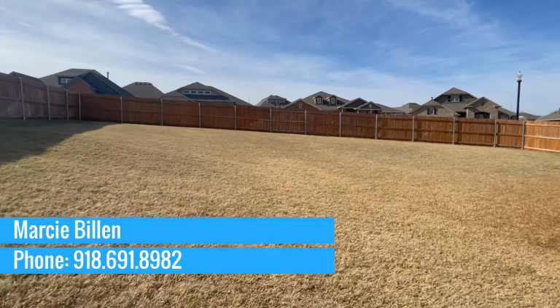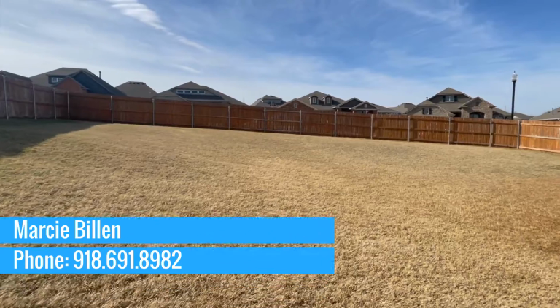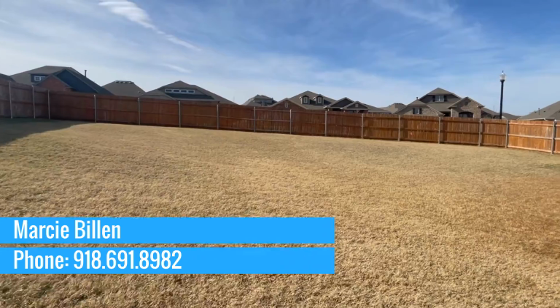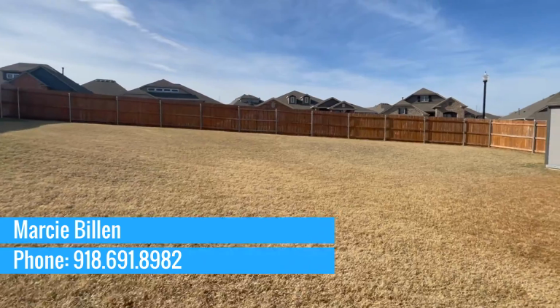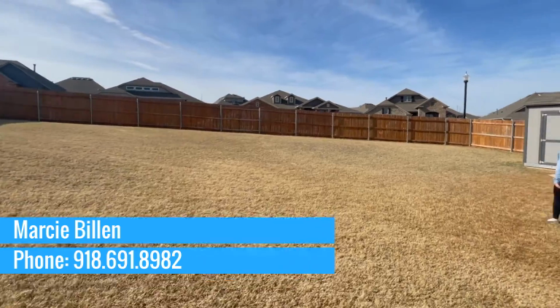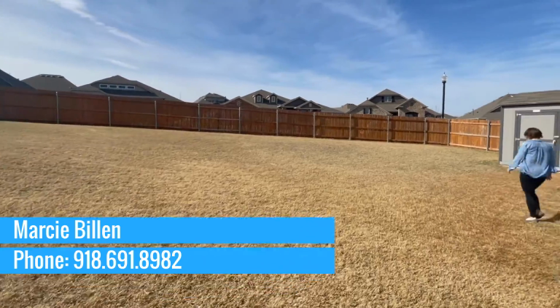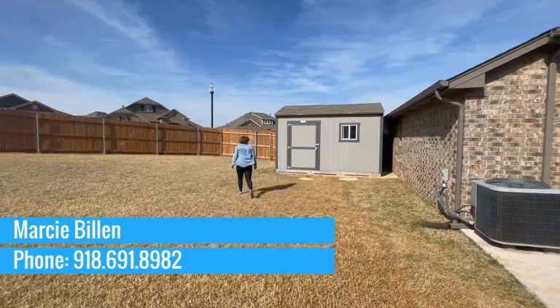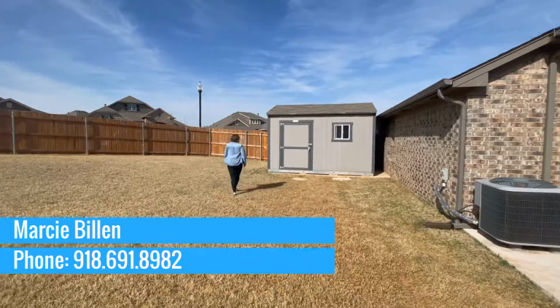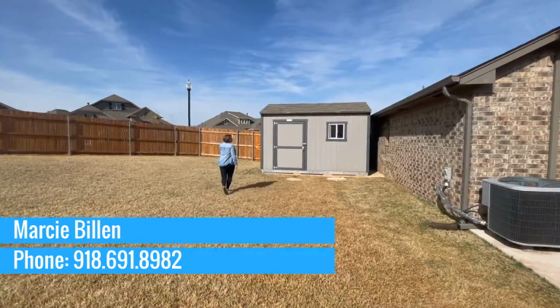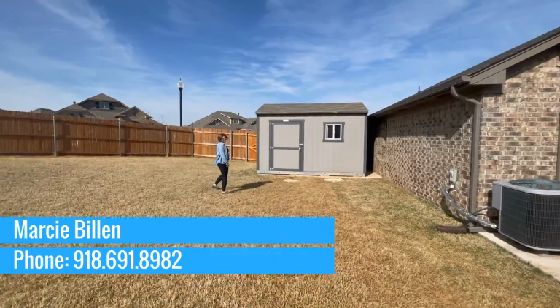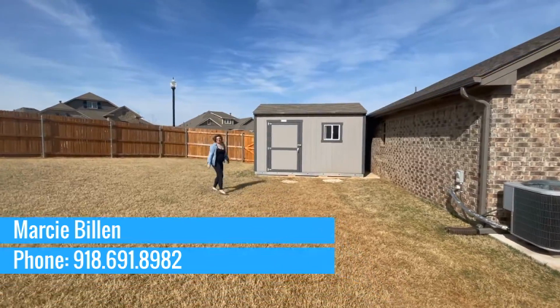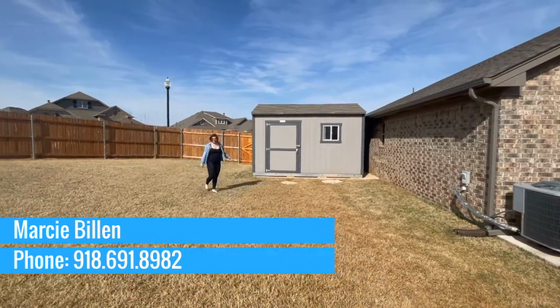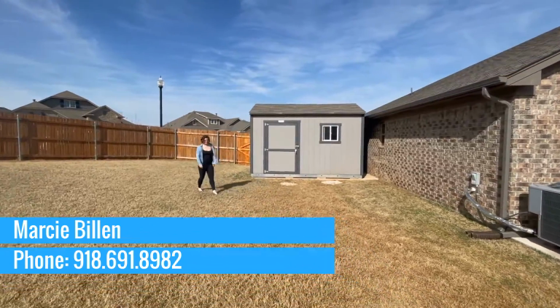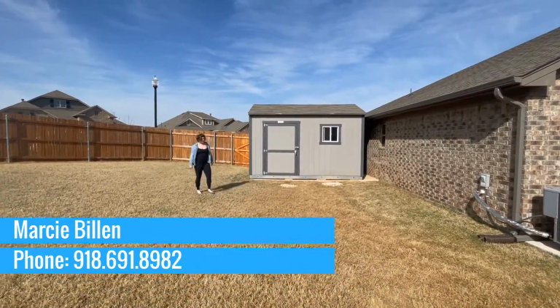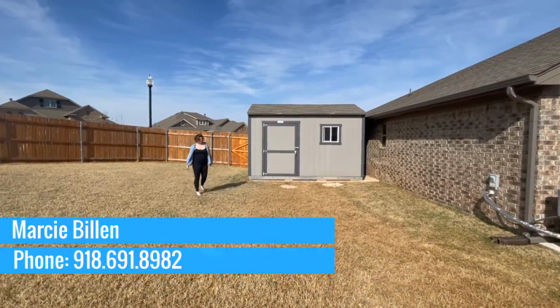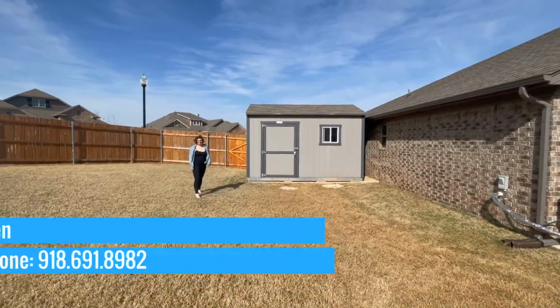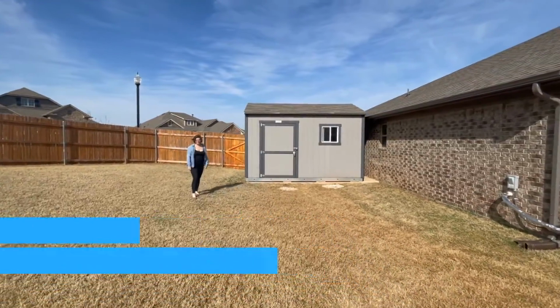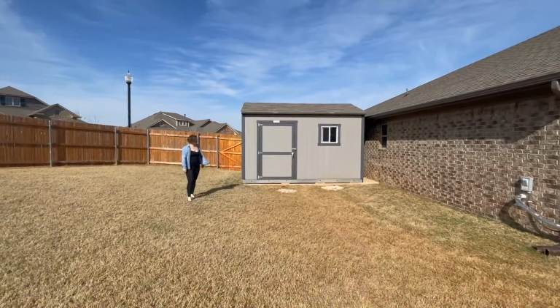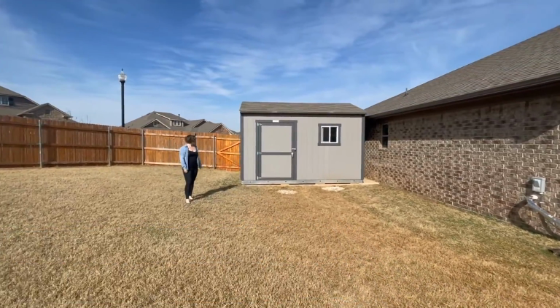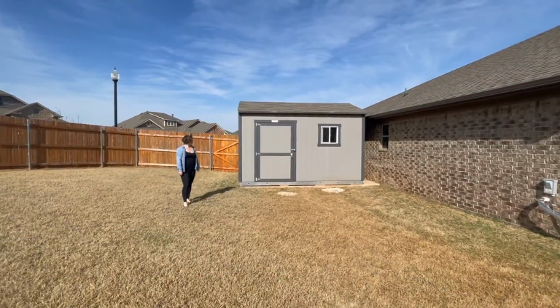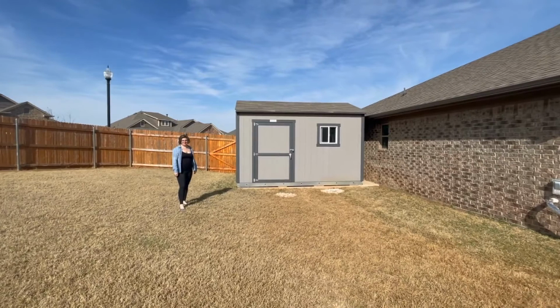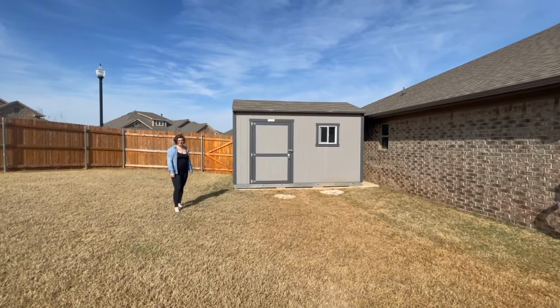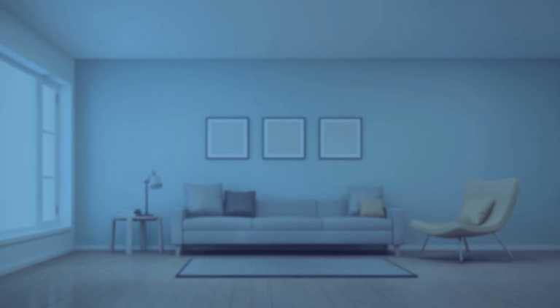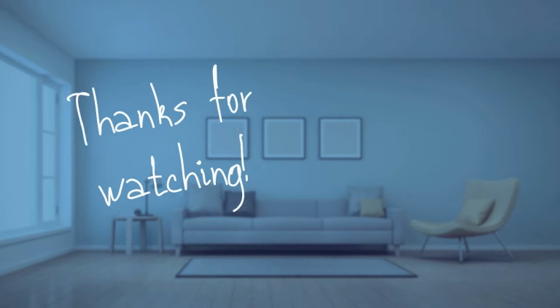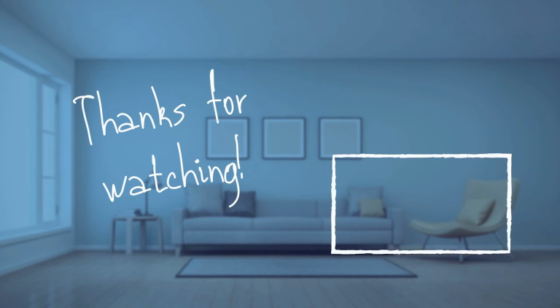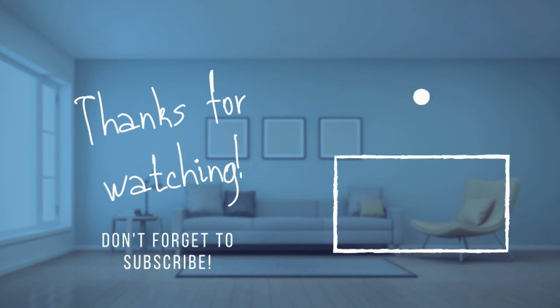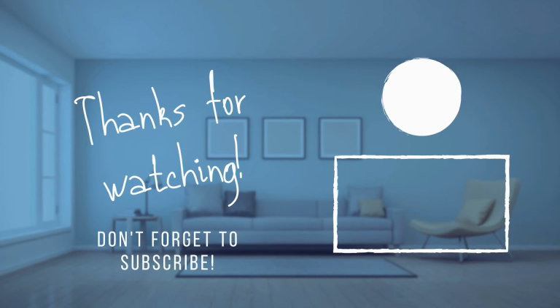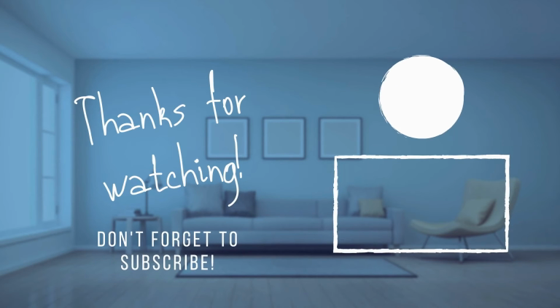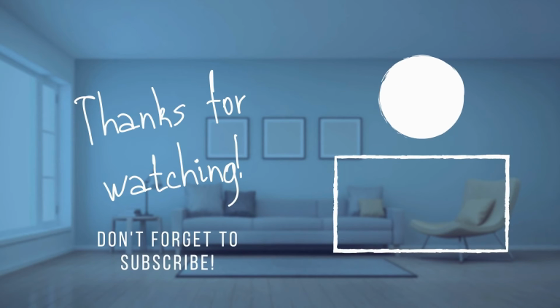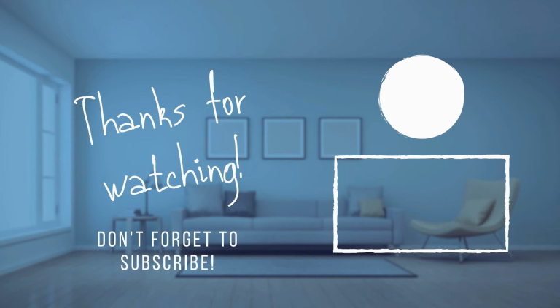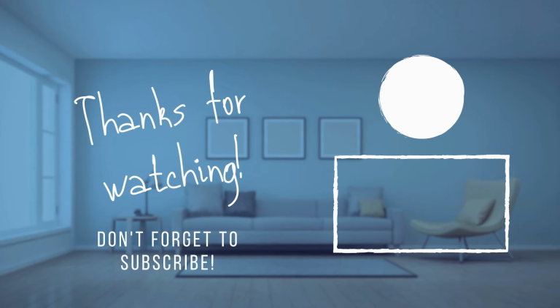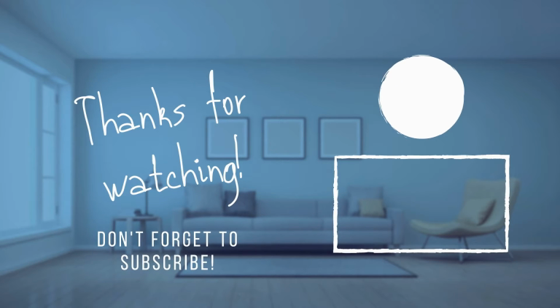The shed sits on its own concrete slab. For more info, either give me a call or check the description for the full listing information.